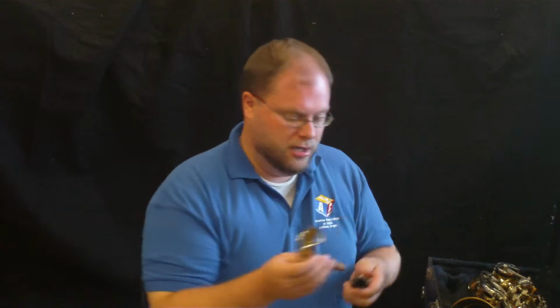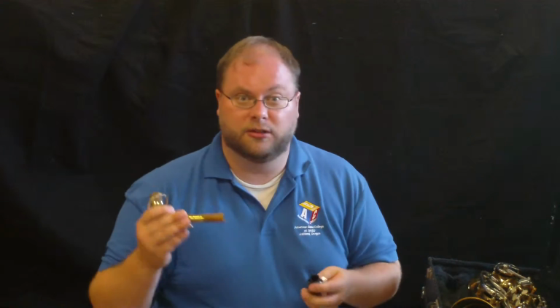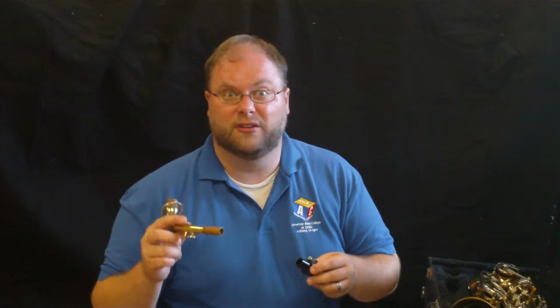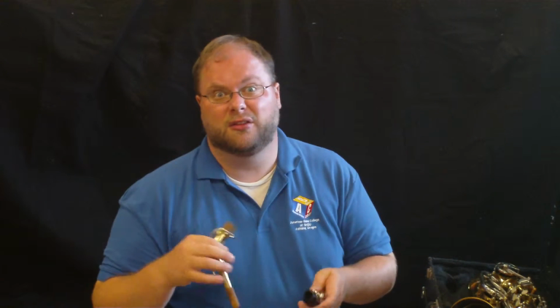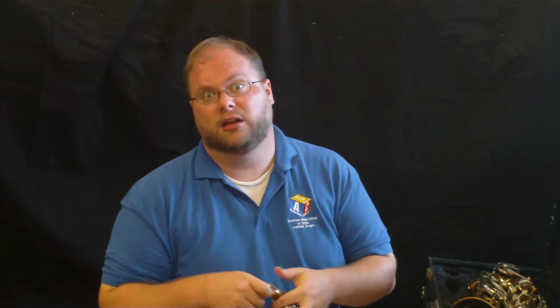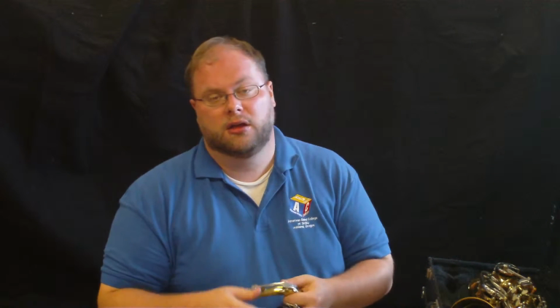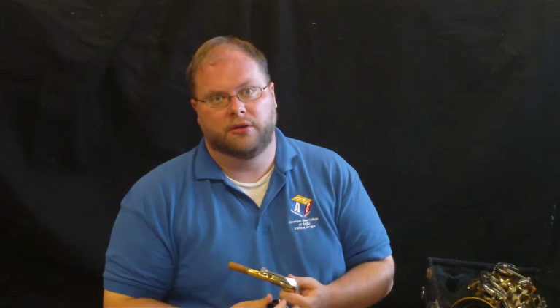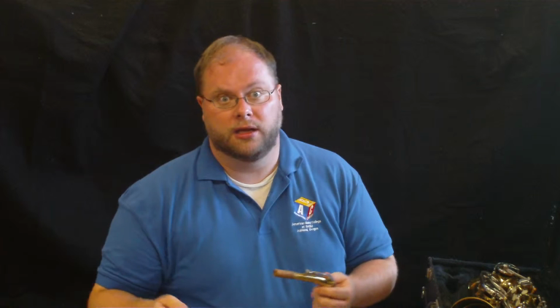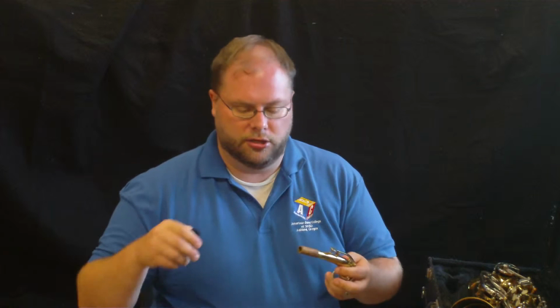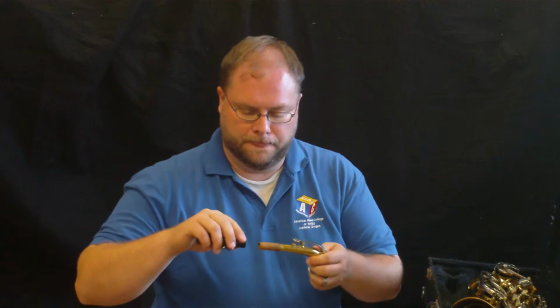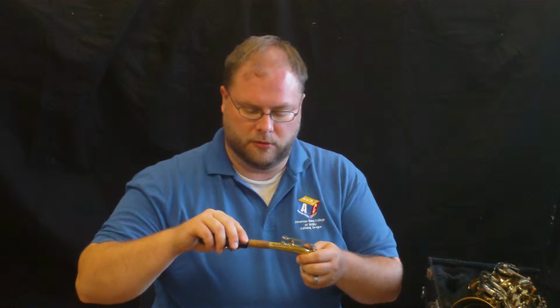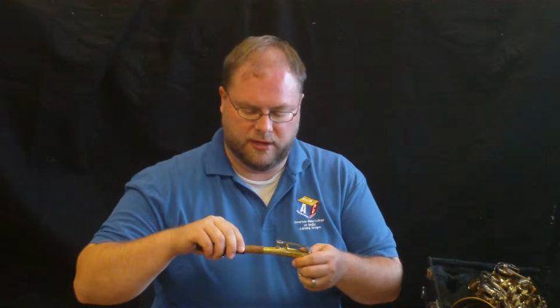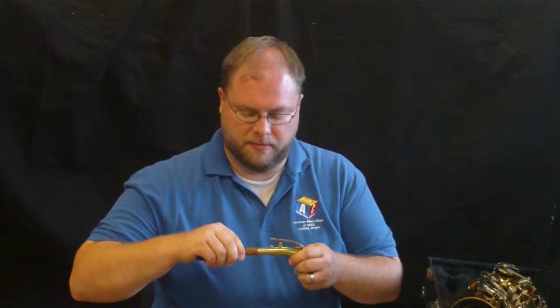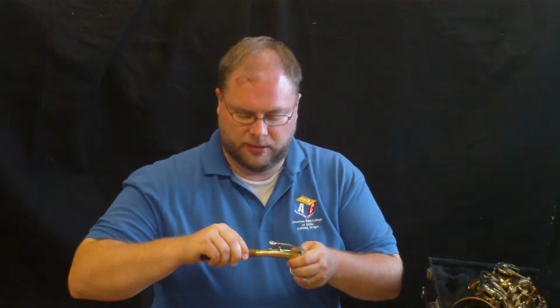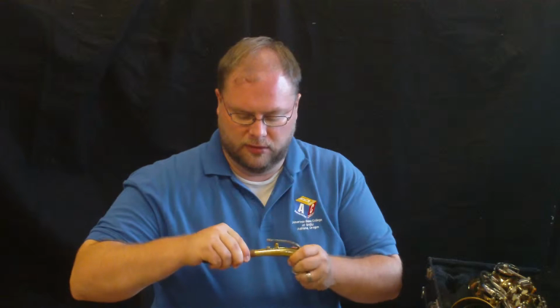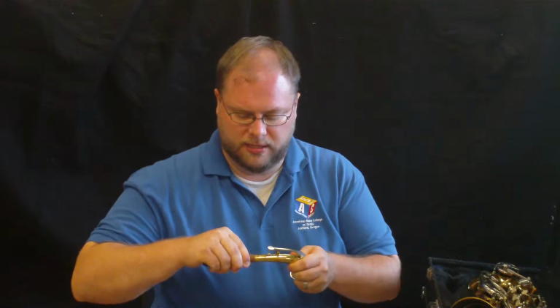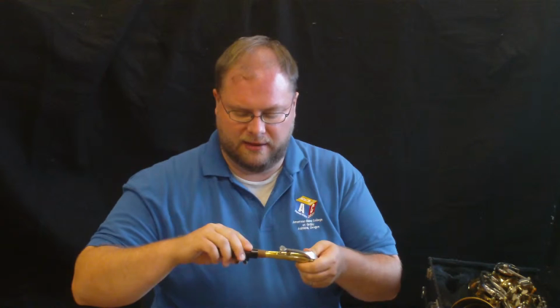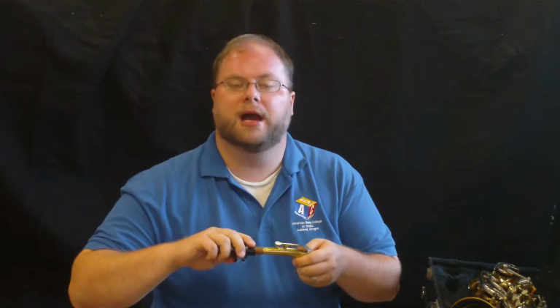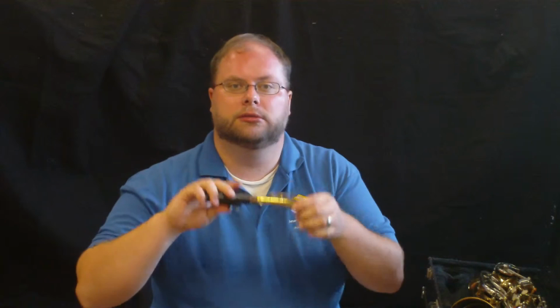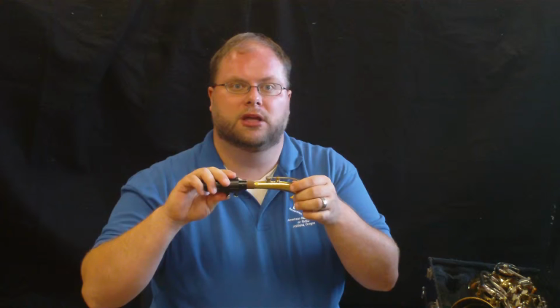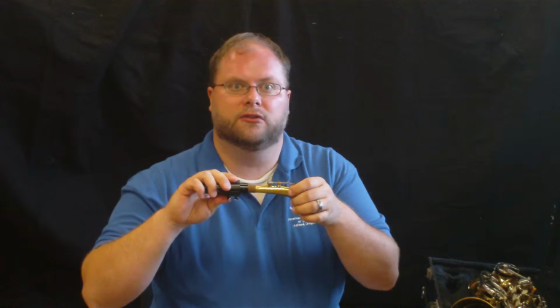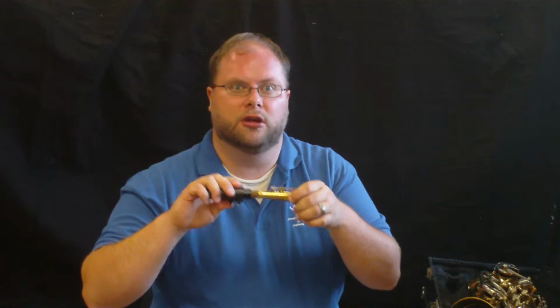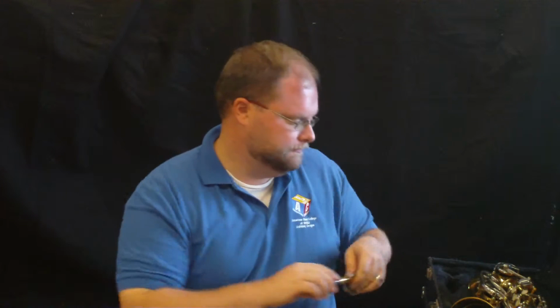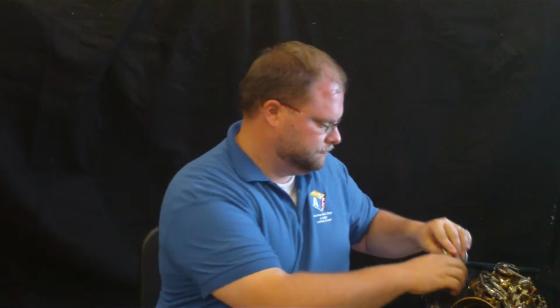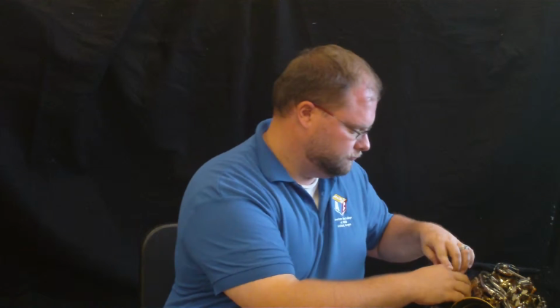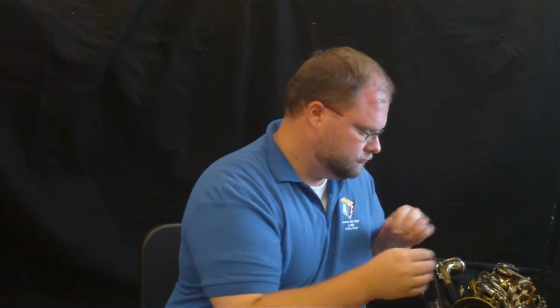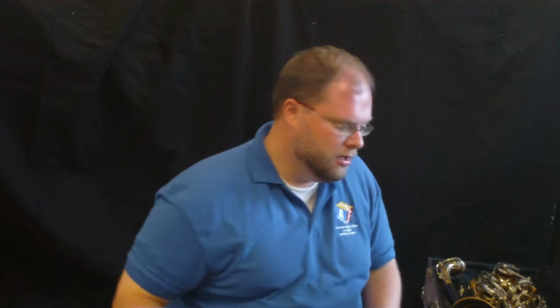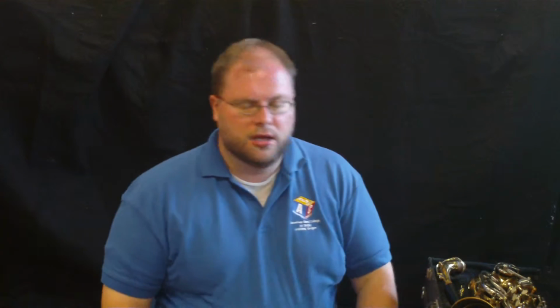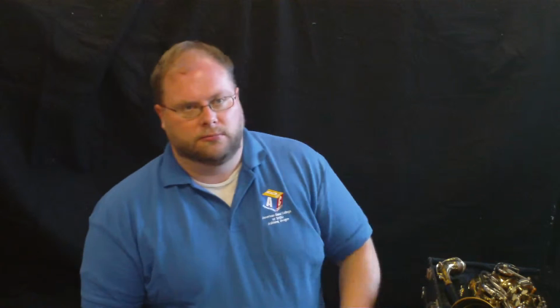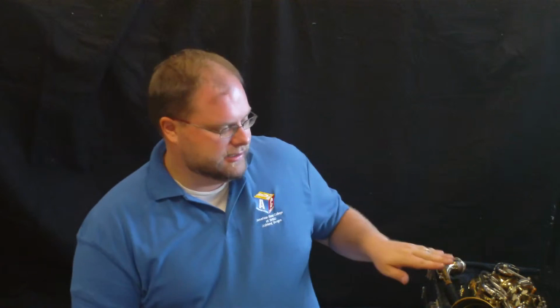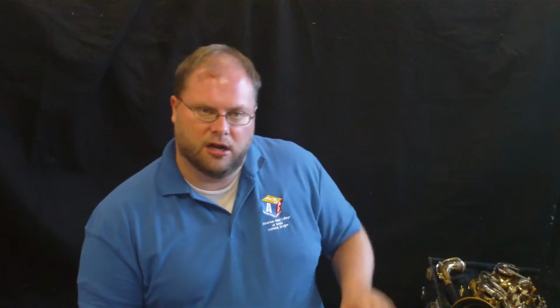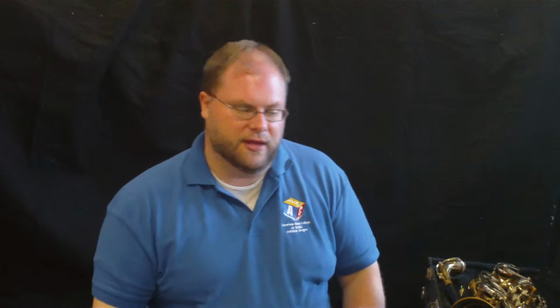The next thing you want to do is get out your gooseneck and mouthpiece. I like to put these together first so that they're ready to go. I'm going to slide my mouthpiece about halfway back on so it's good to go. Then I set that off to the side.